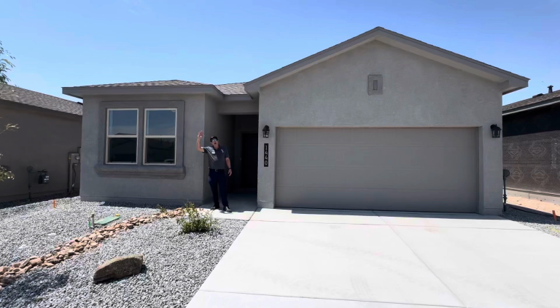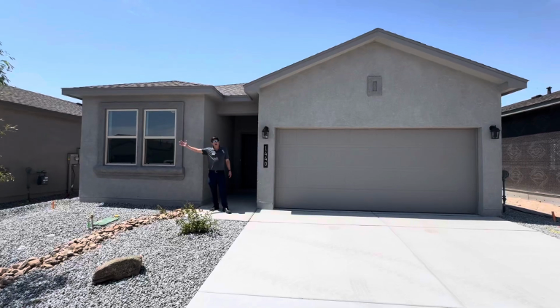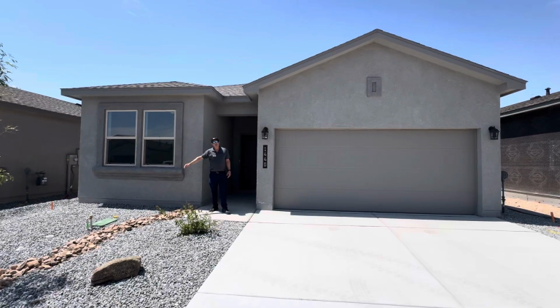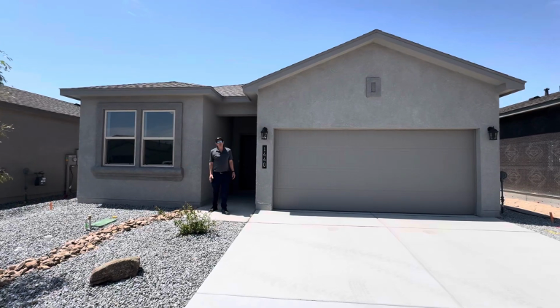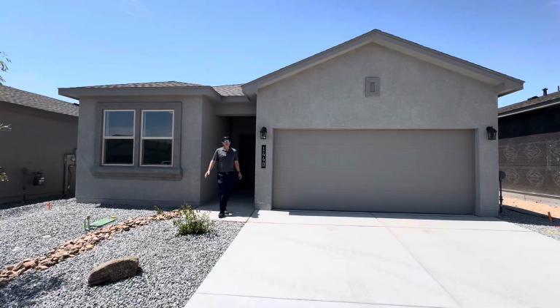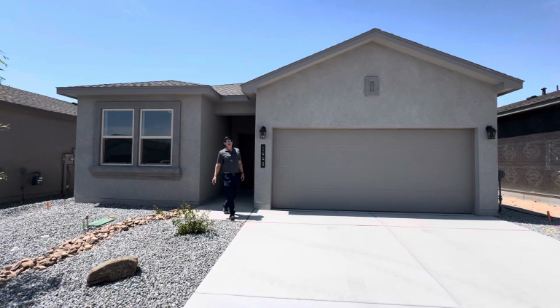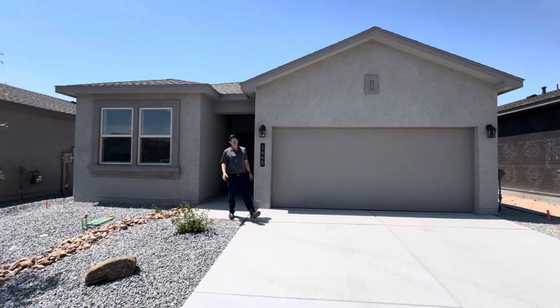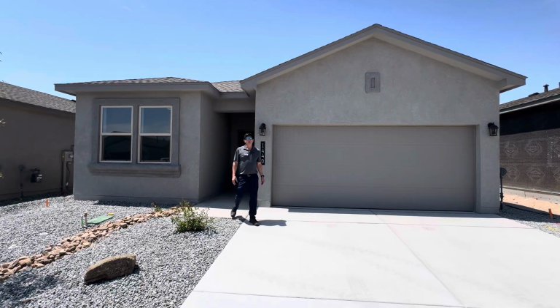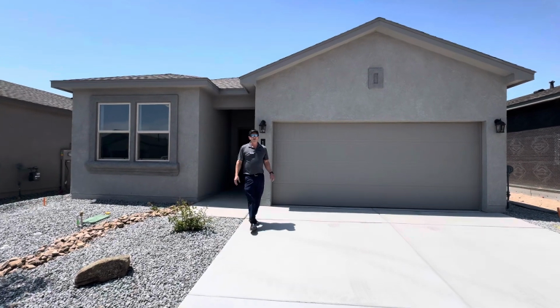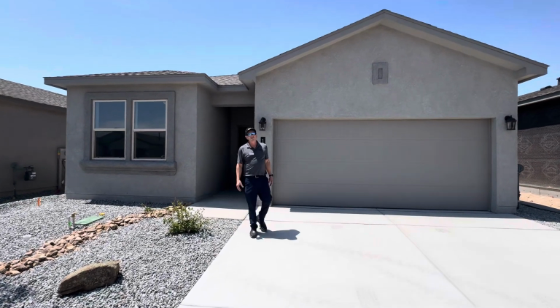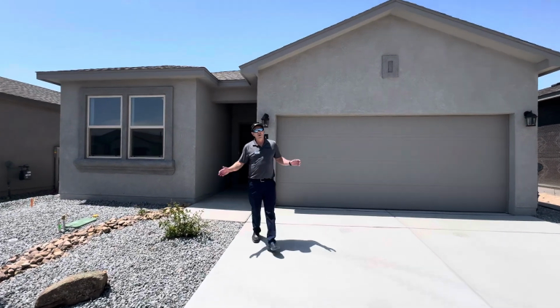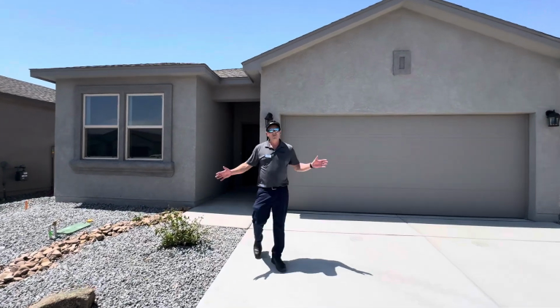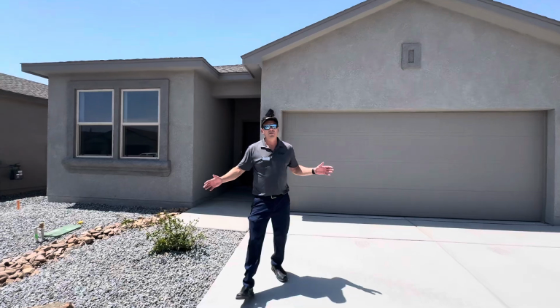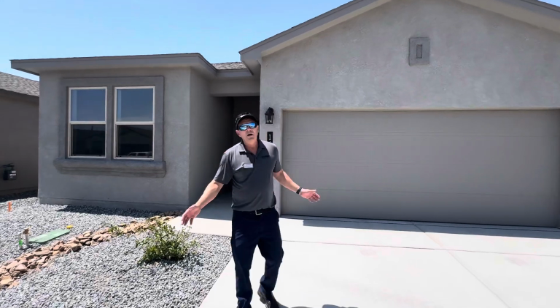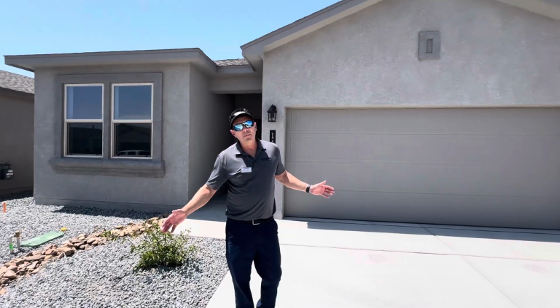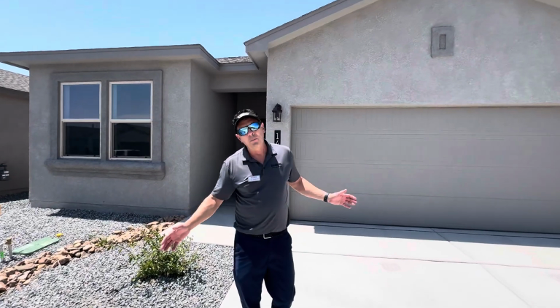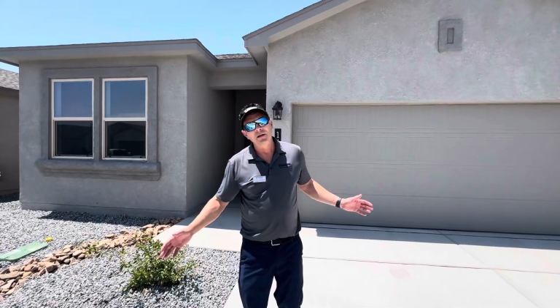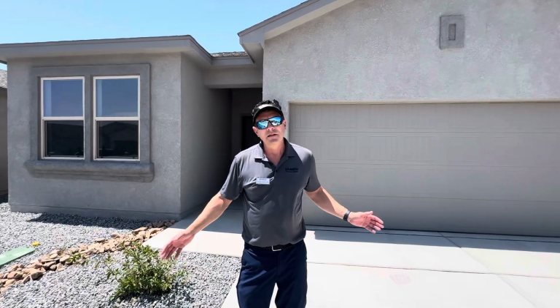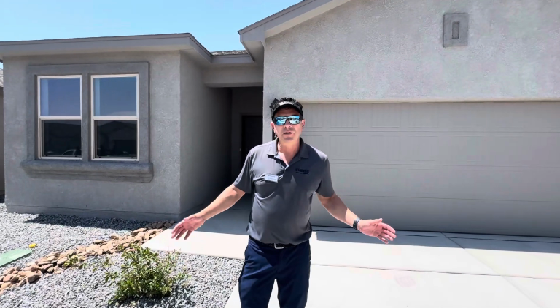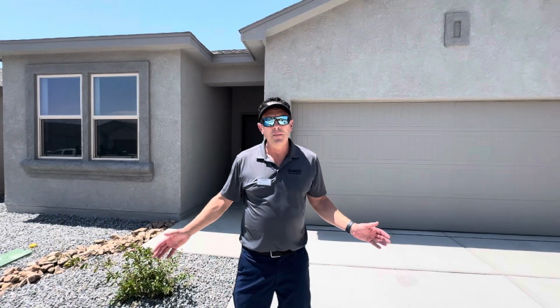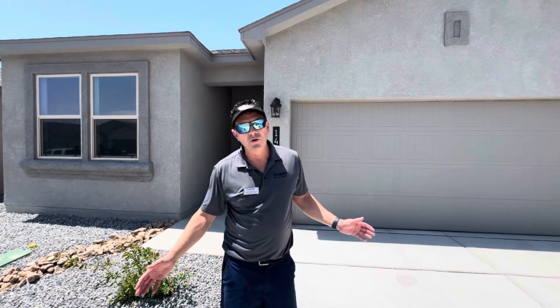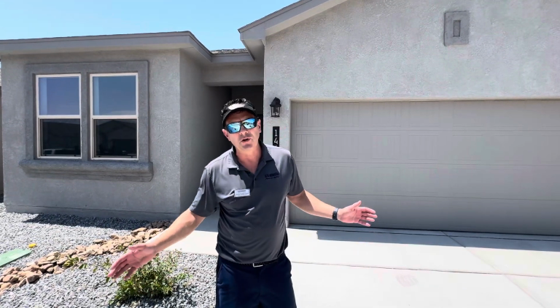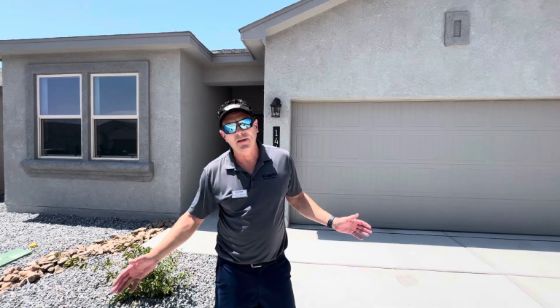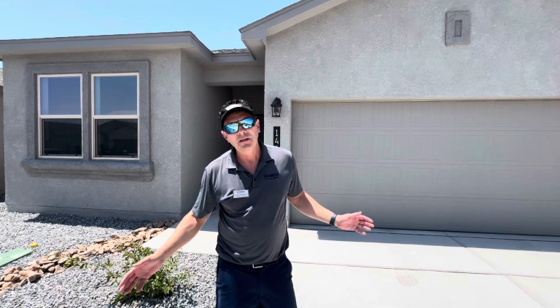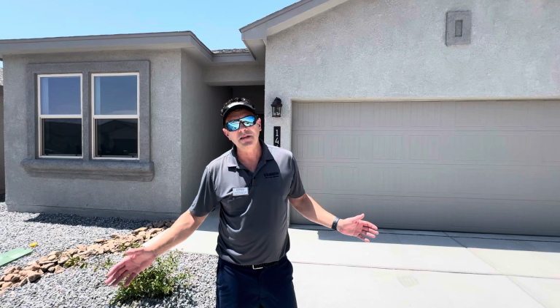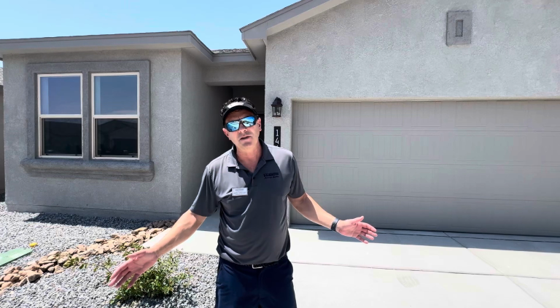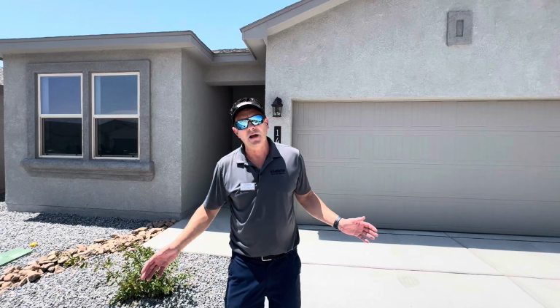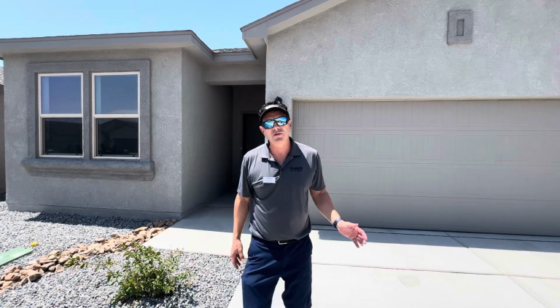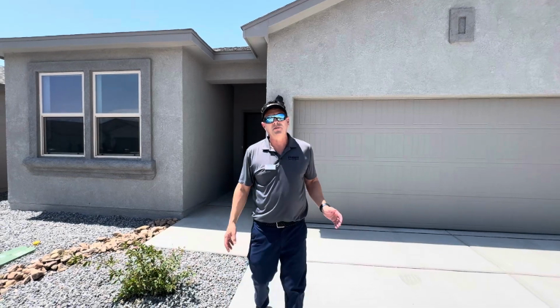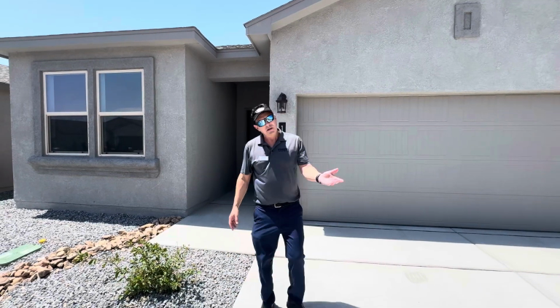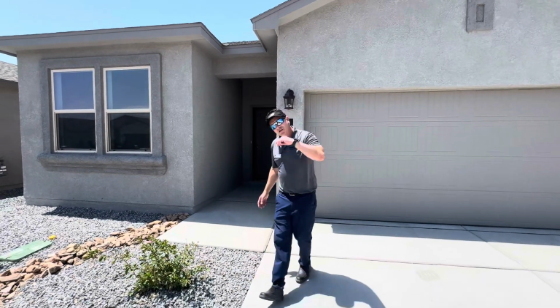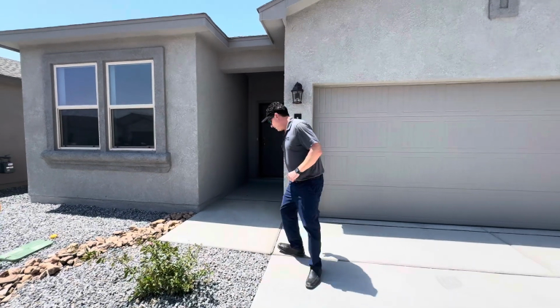Hi! Welcome to Fist and Ronde by D.R. Horton Homes. We're here in front of the Gabrielle plan. This home is four bedrooms, two baths, 1,791 square feet. Let's go take a look.